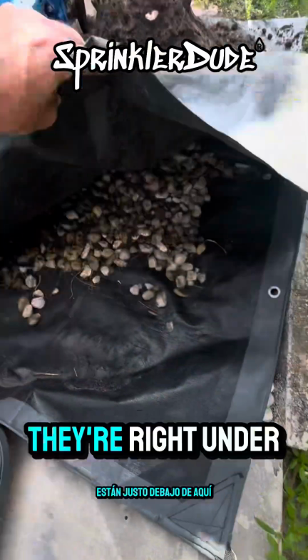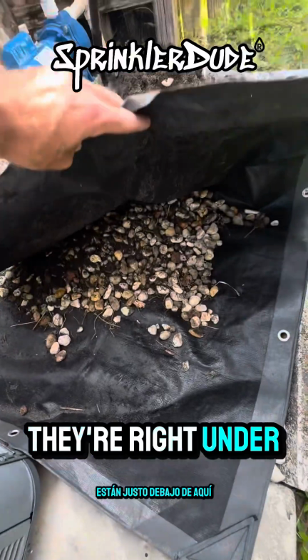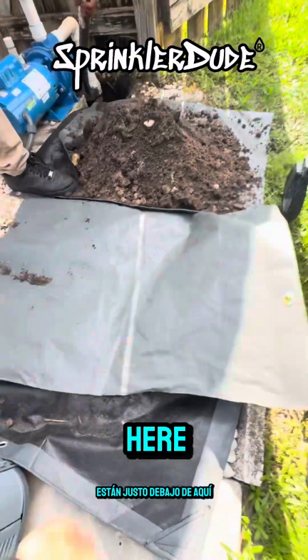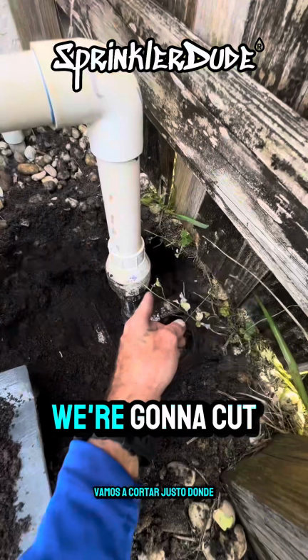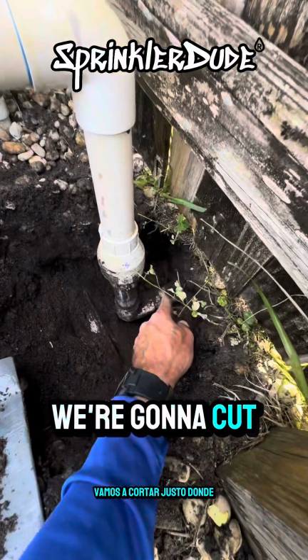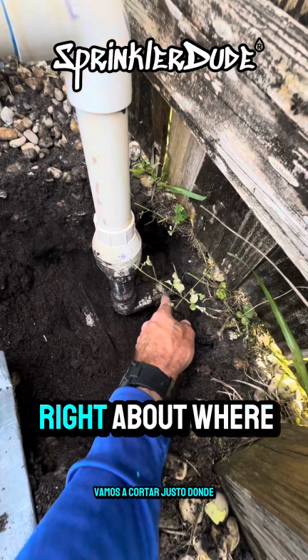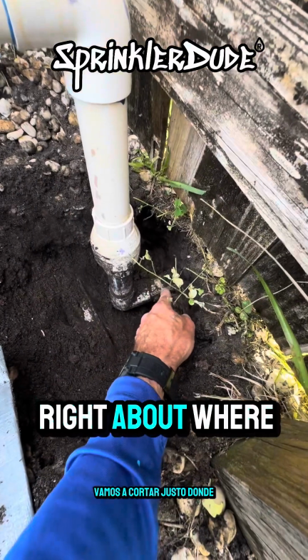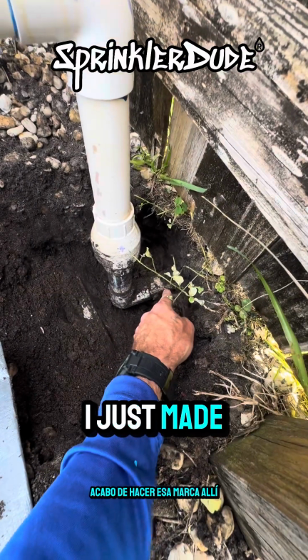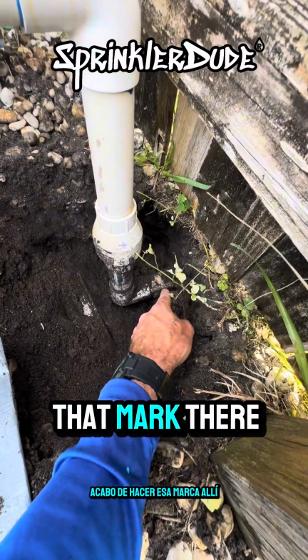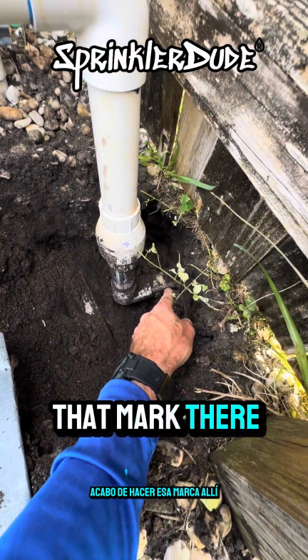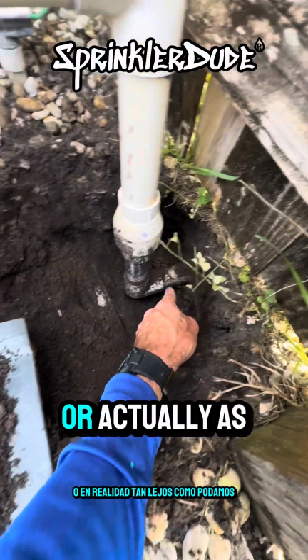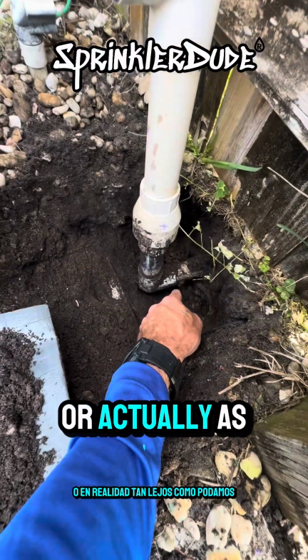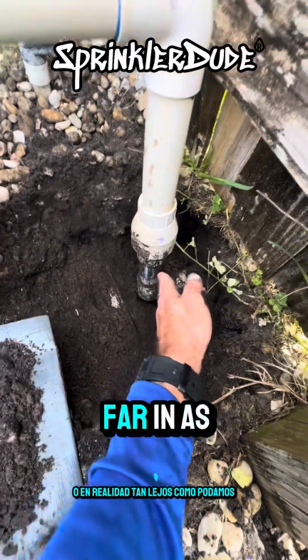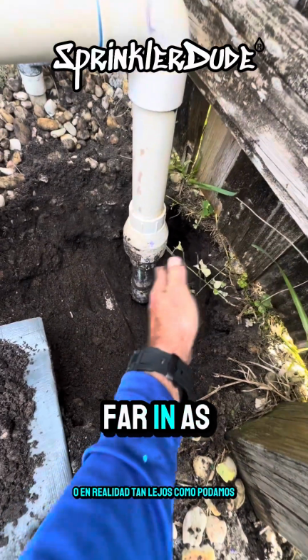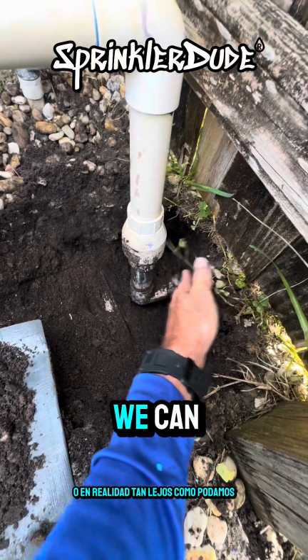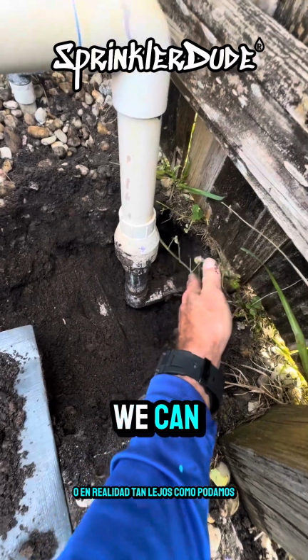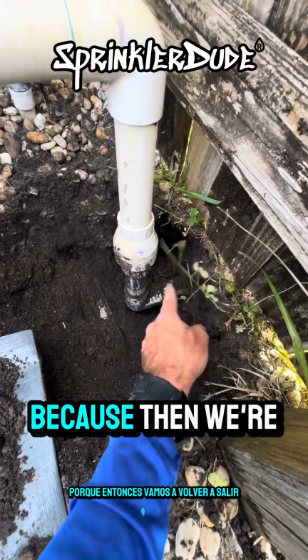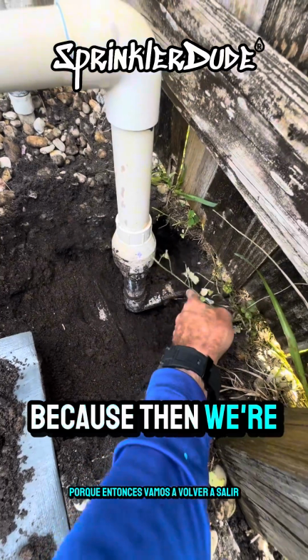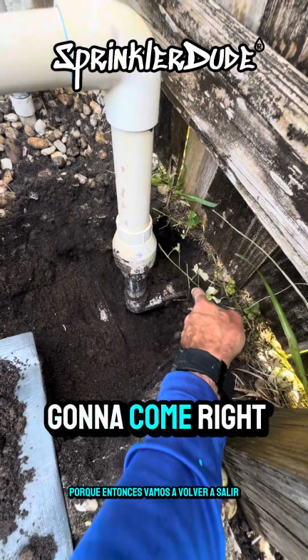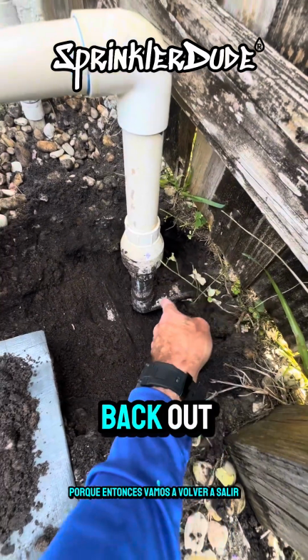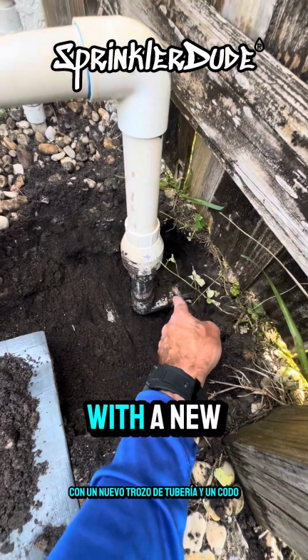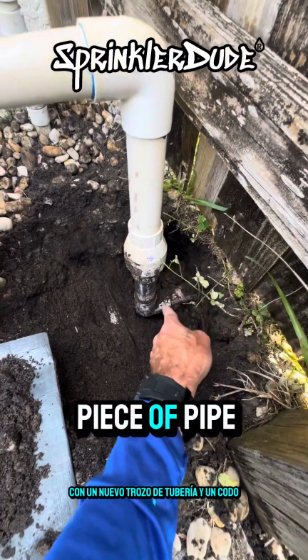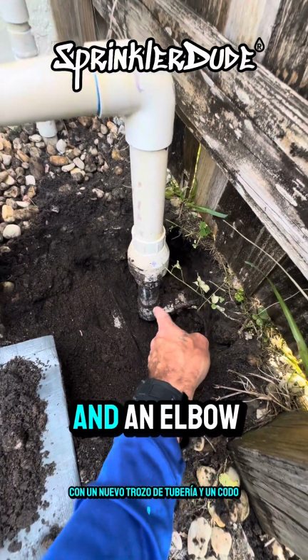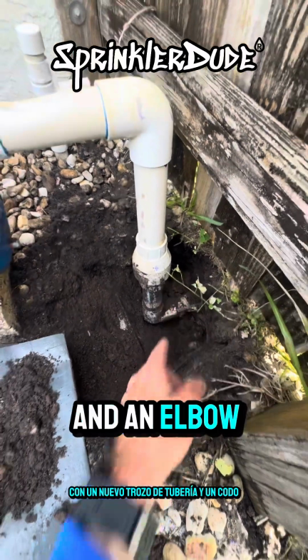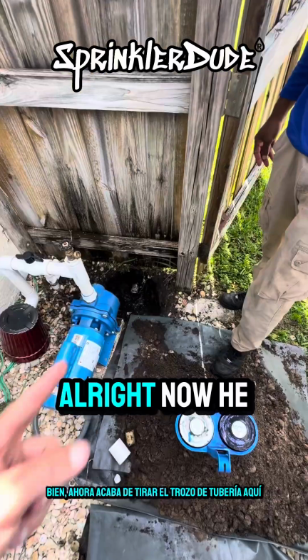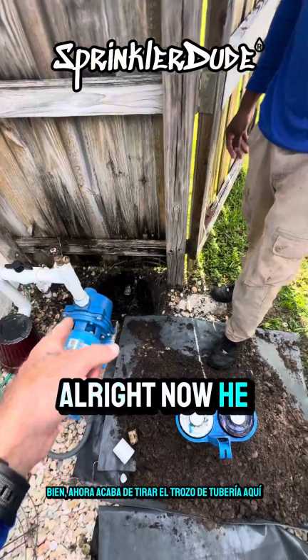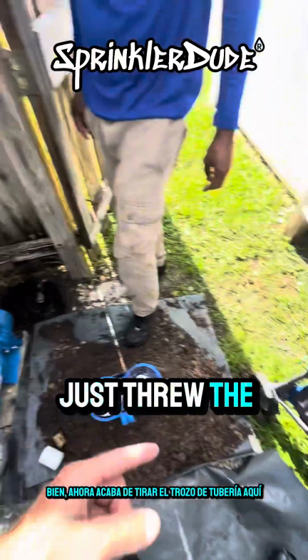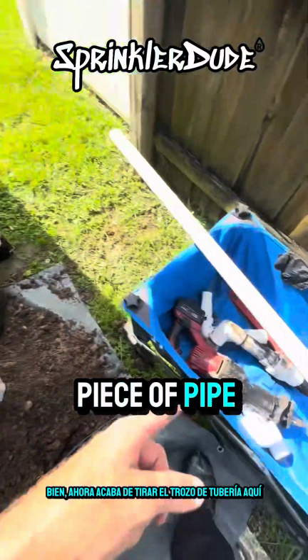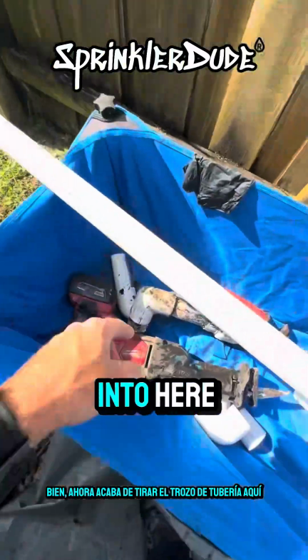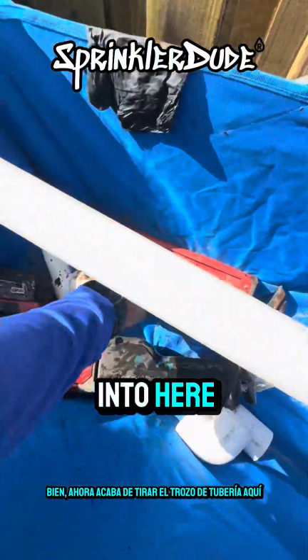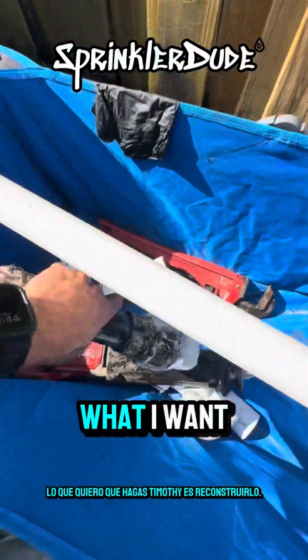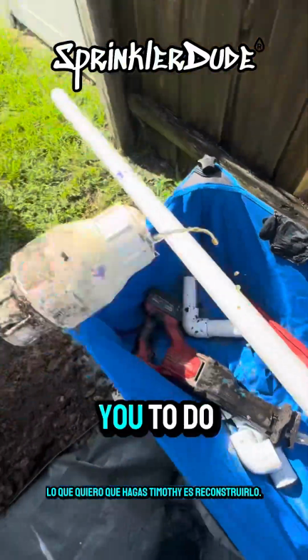We're going to cut right about where I just made that mark there — or actually as far in as we can — because then we're going to come right back out with a new piece of pipe and an elbow. Now he just put the piece of pipe in here.